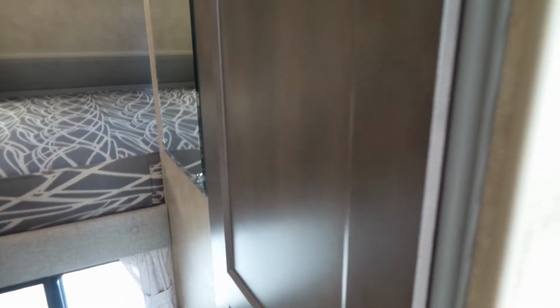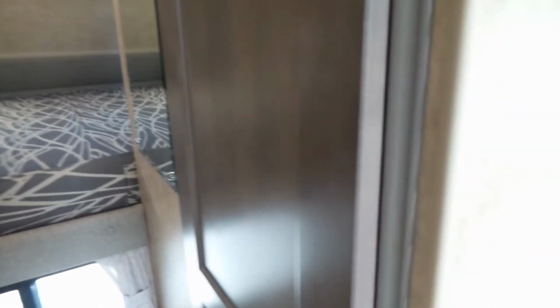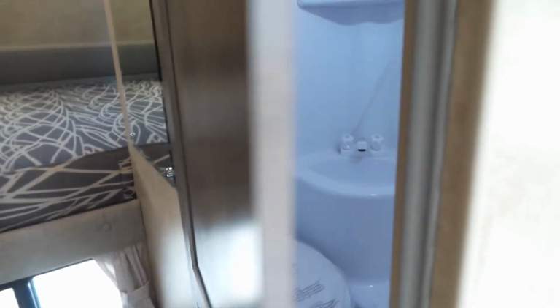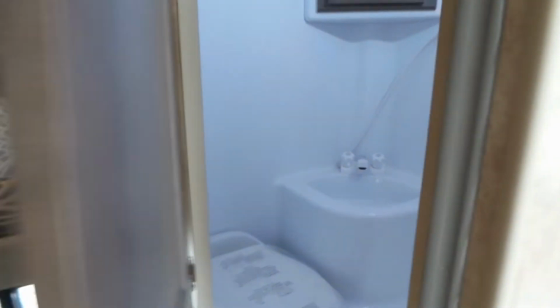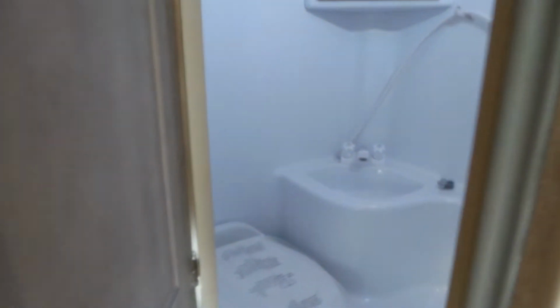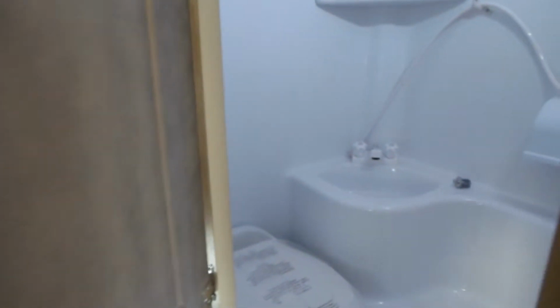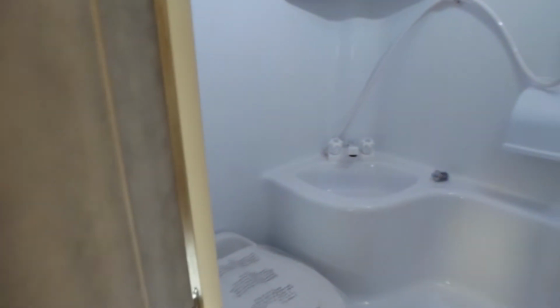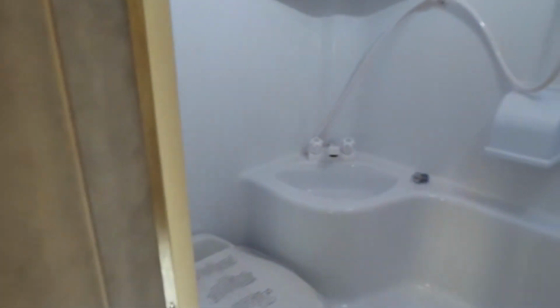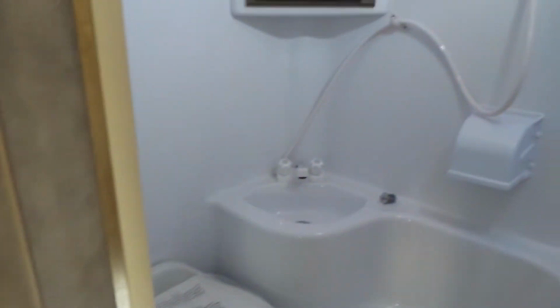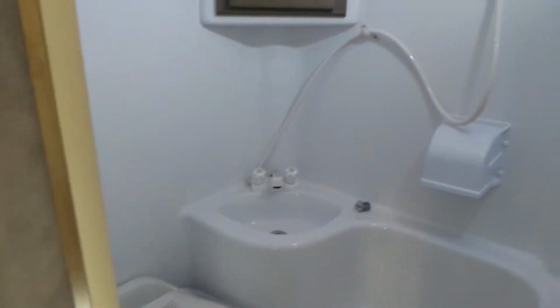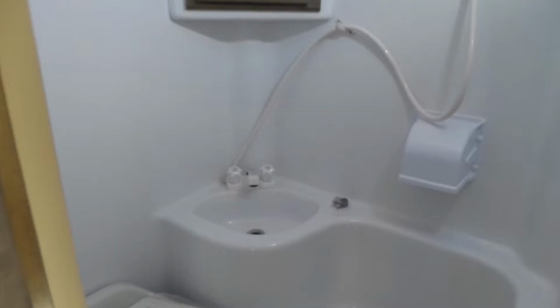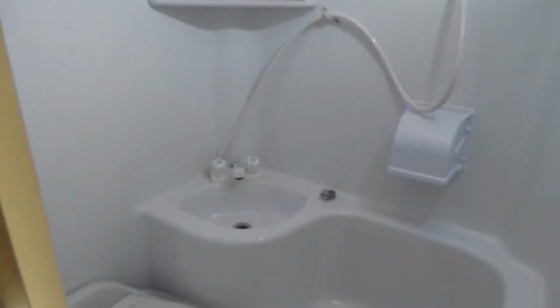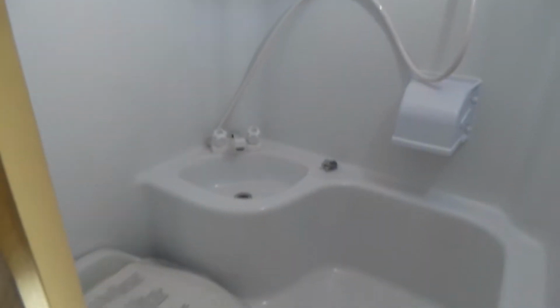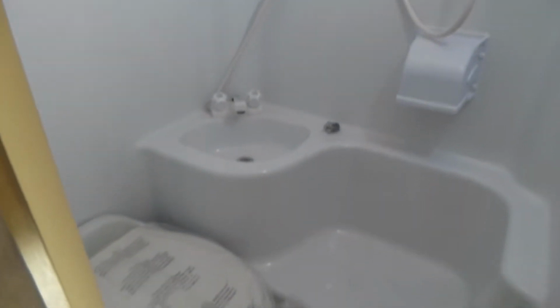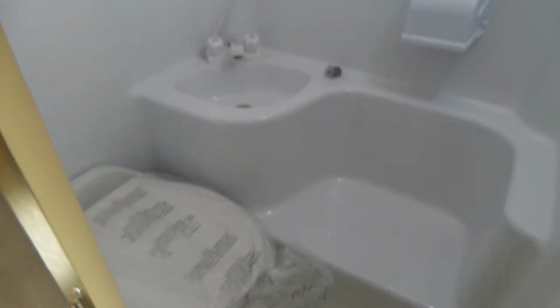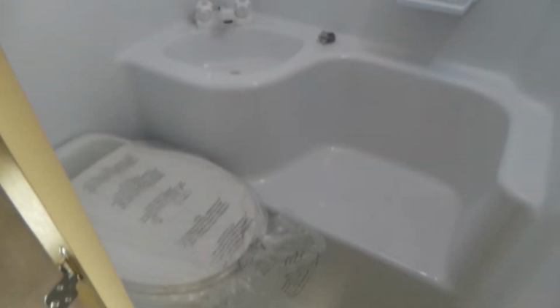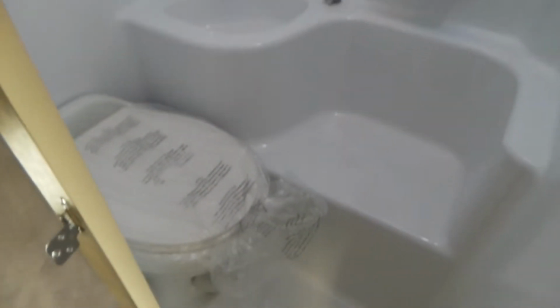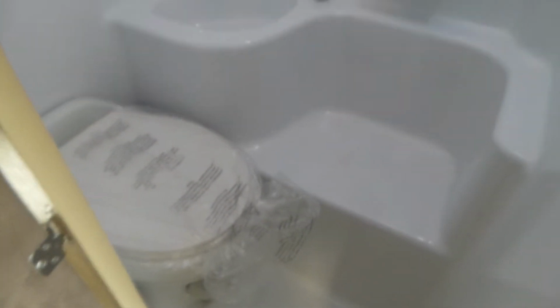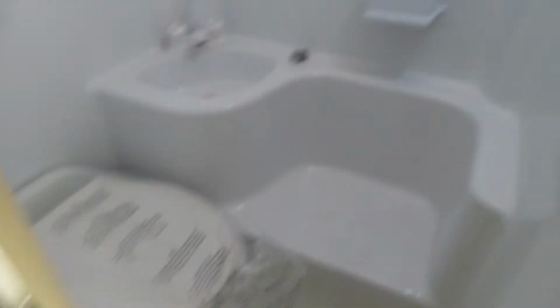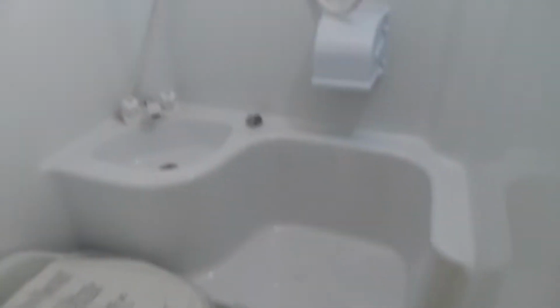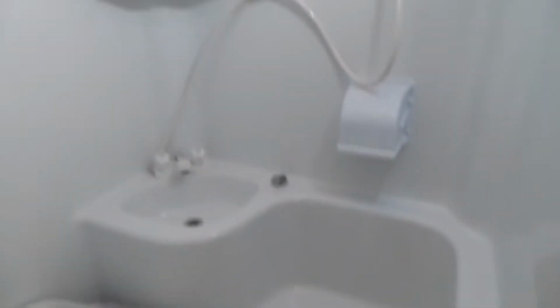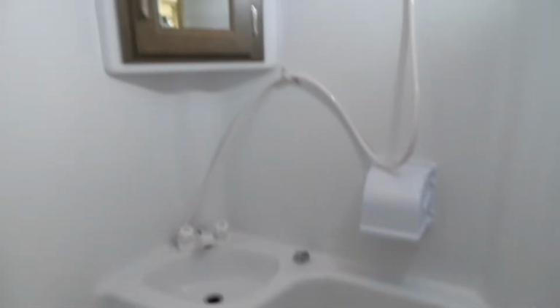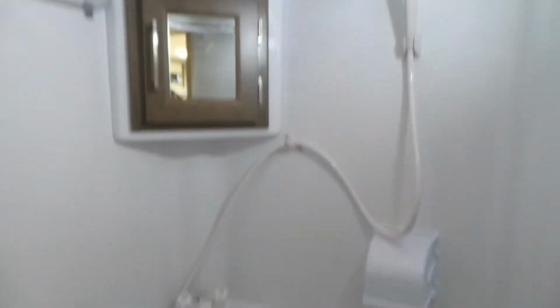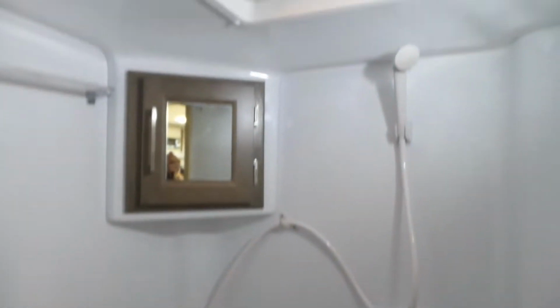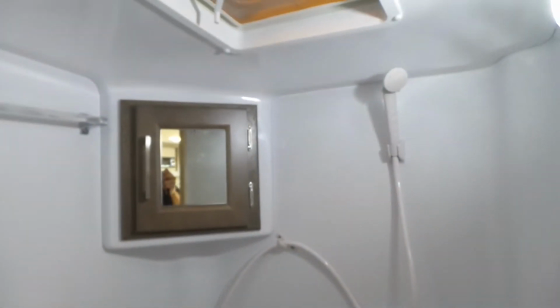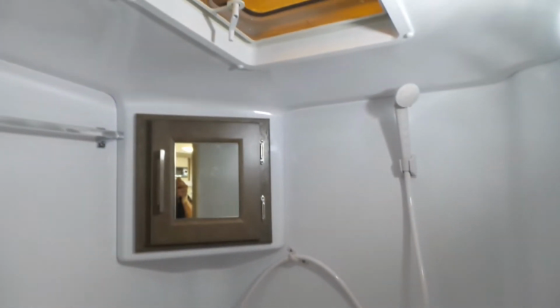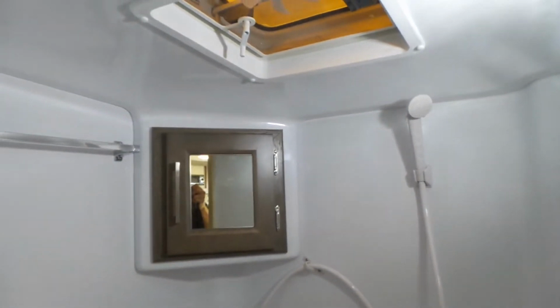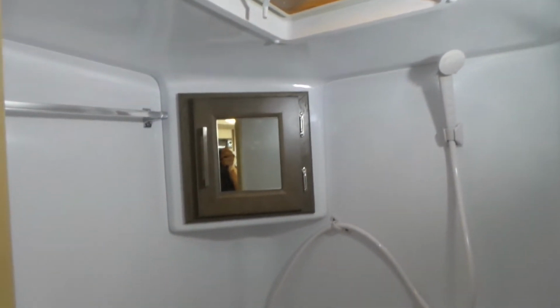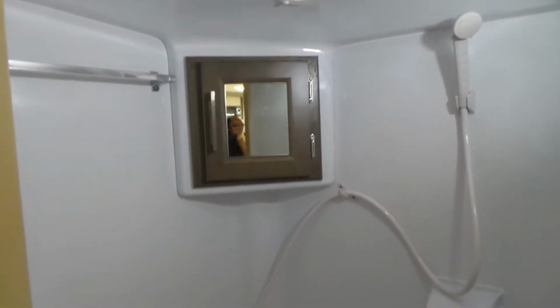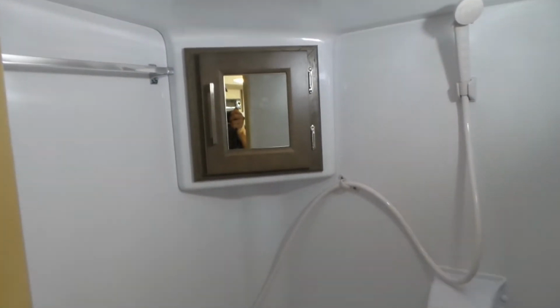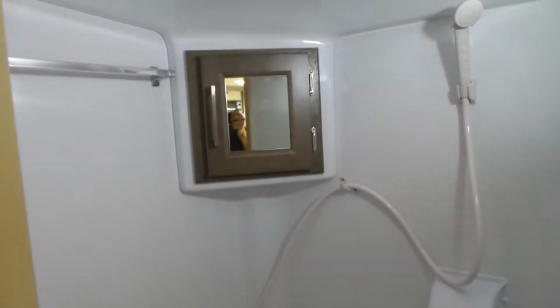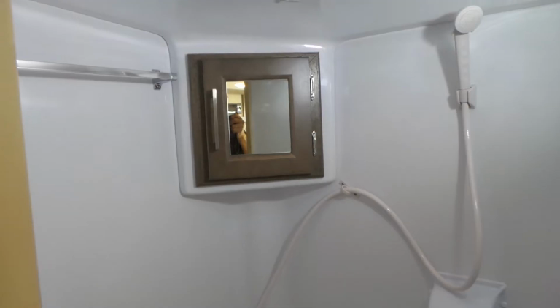We'll take a quick peek in the bathroom — a little wet bath with a little bit of storage in there.